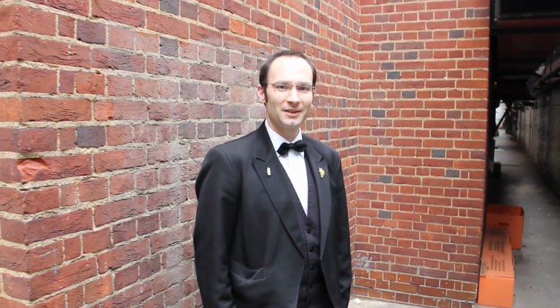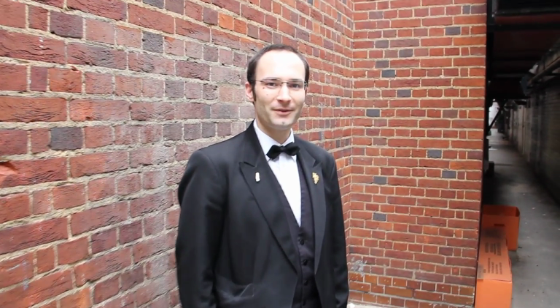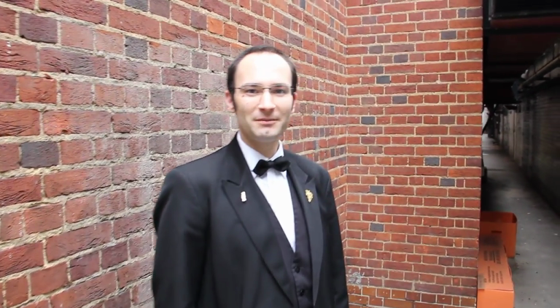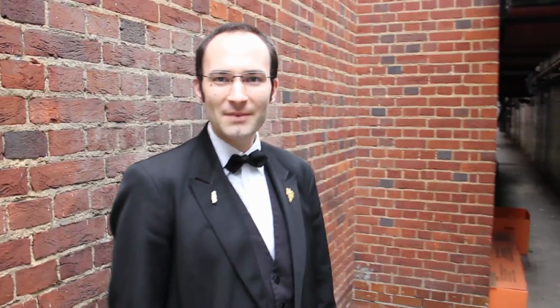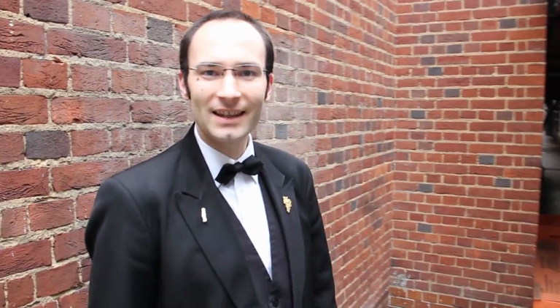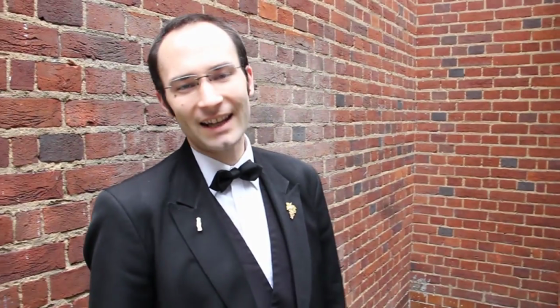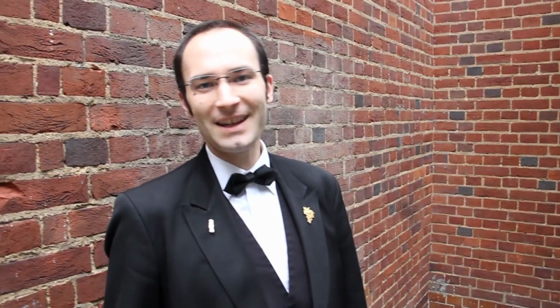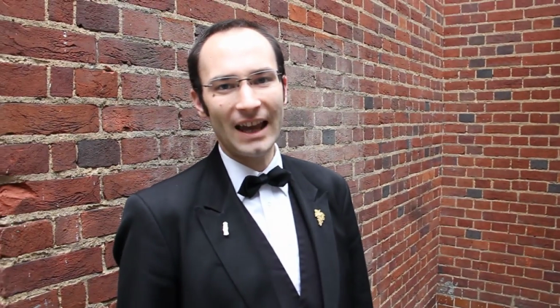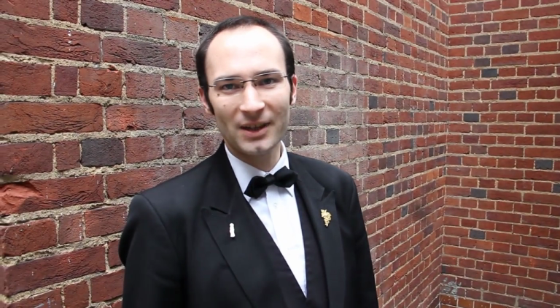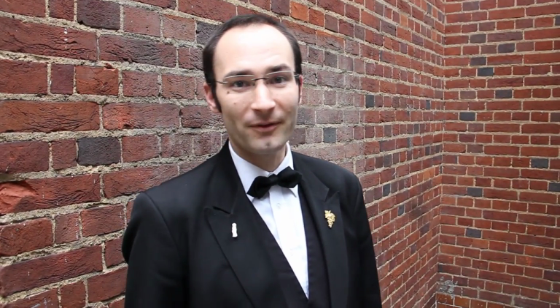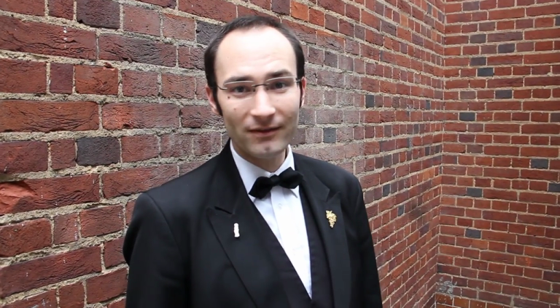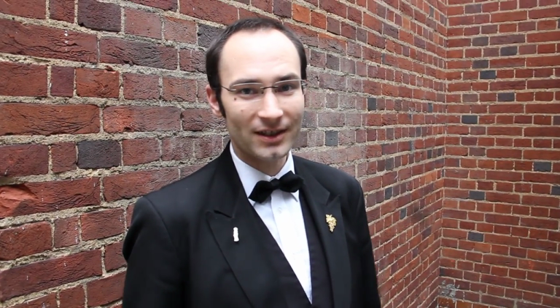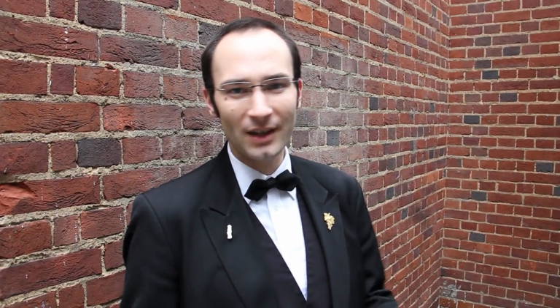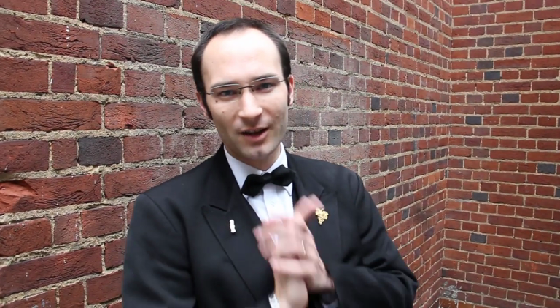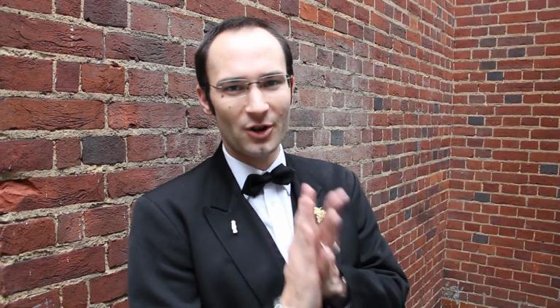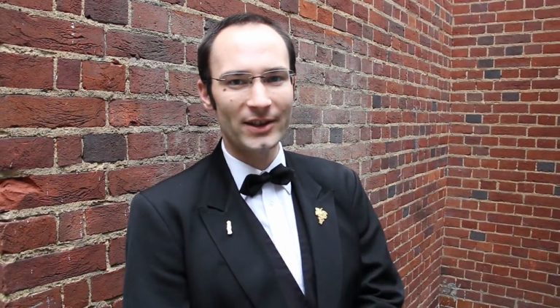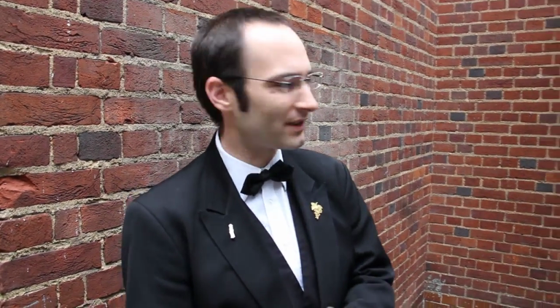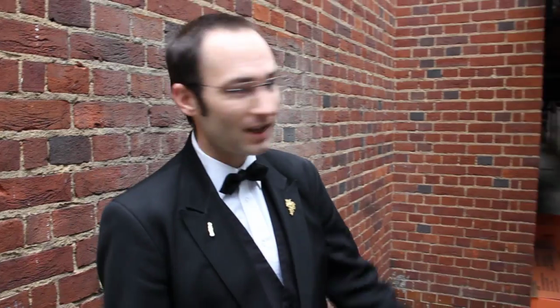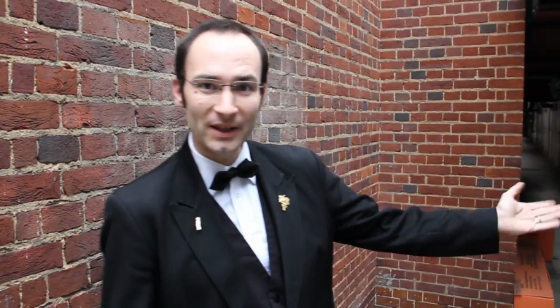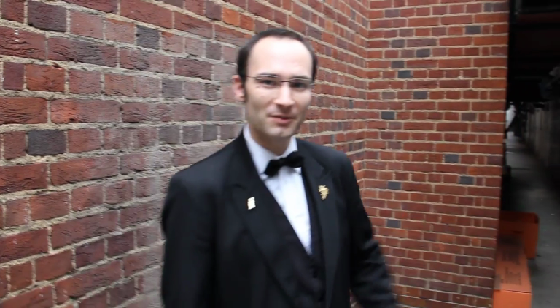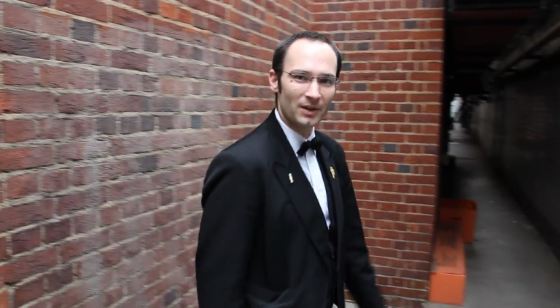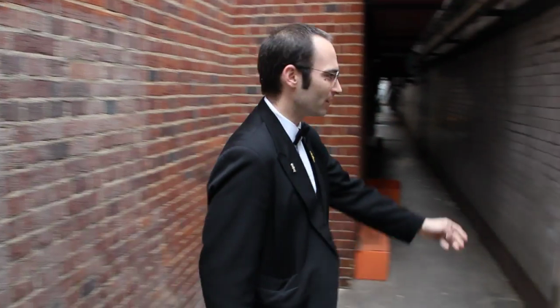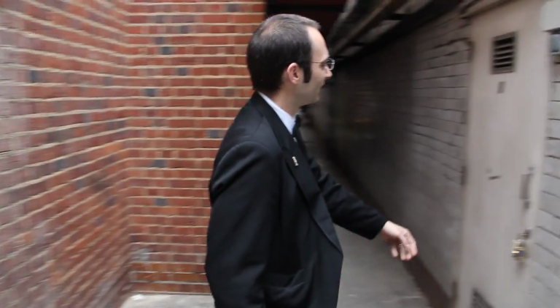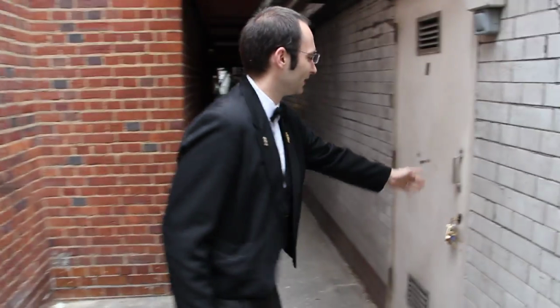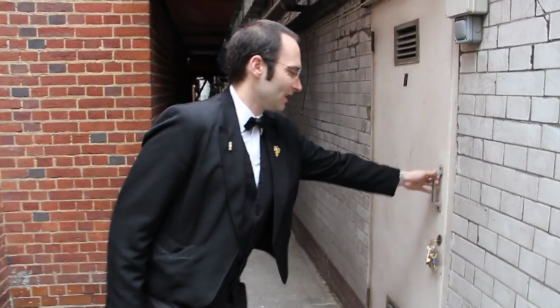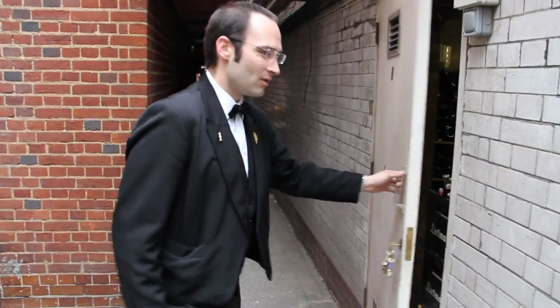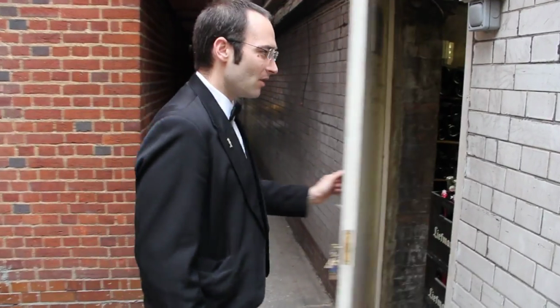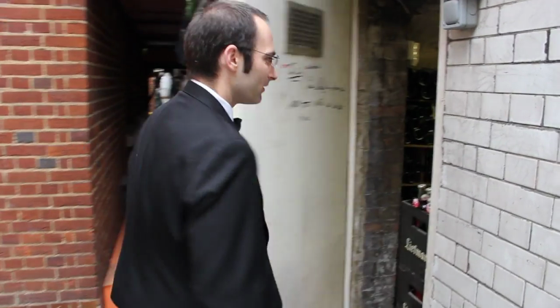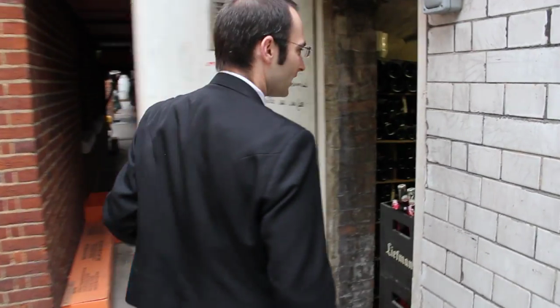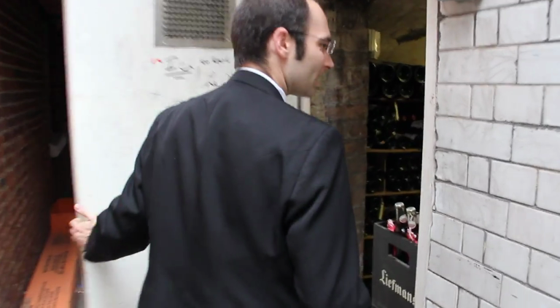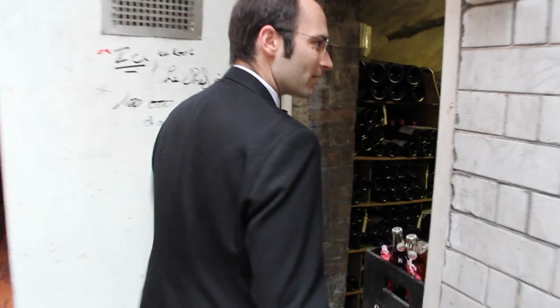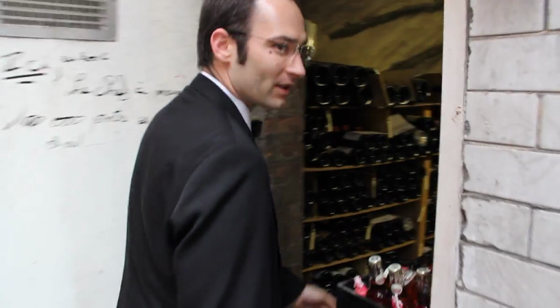Good afternoon, my name is David Galetti, I'm the head sommelier of Le Gavroche, and today I would like to show you our cellars. Please follow me and we'll have a look. Inside Le Gavroche we've got seven different cellars.